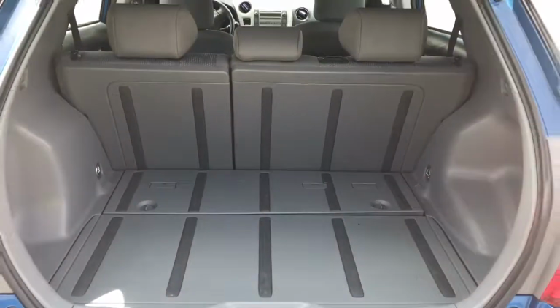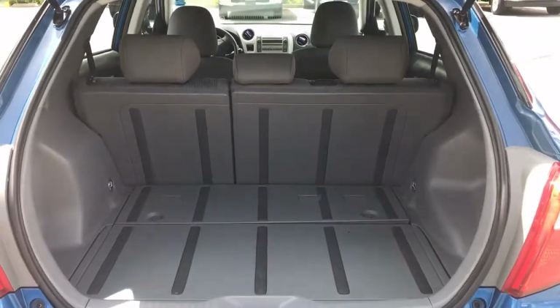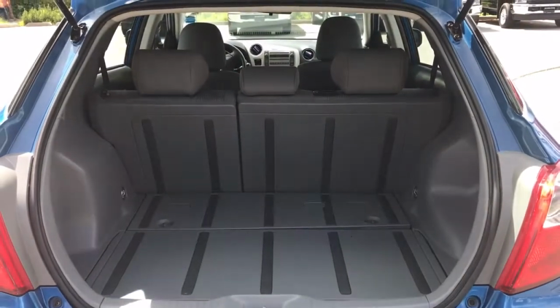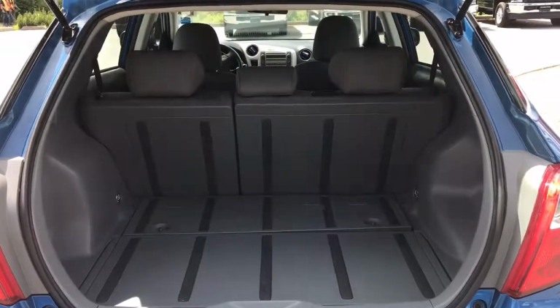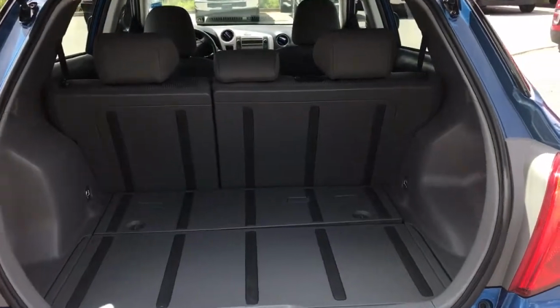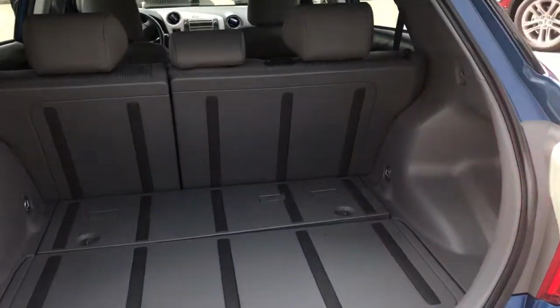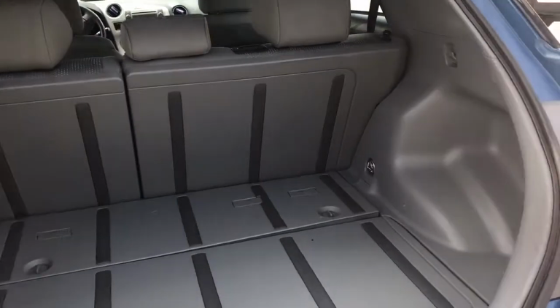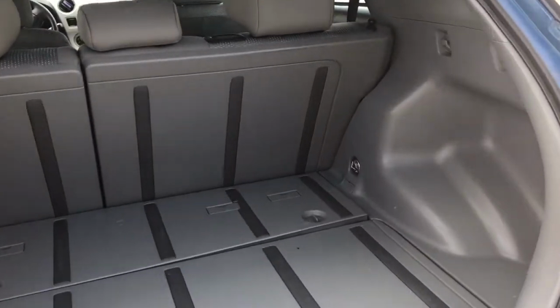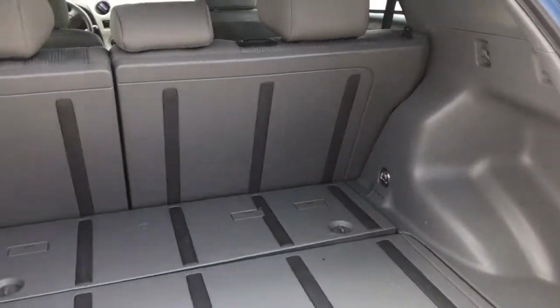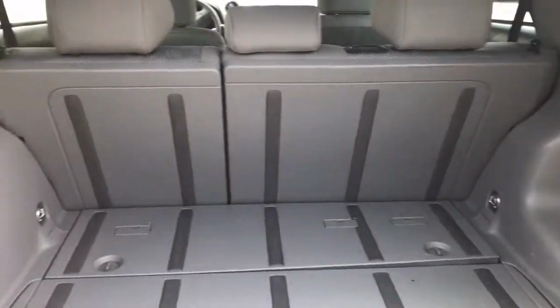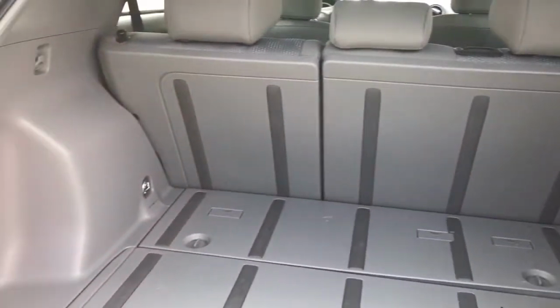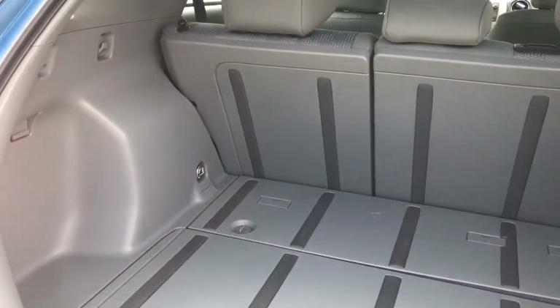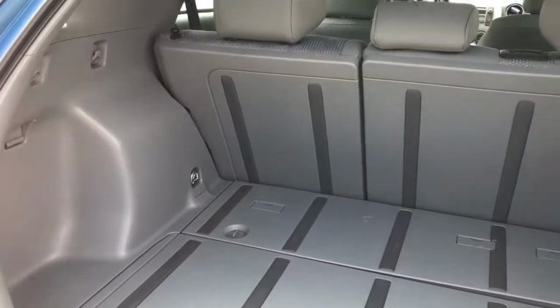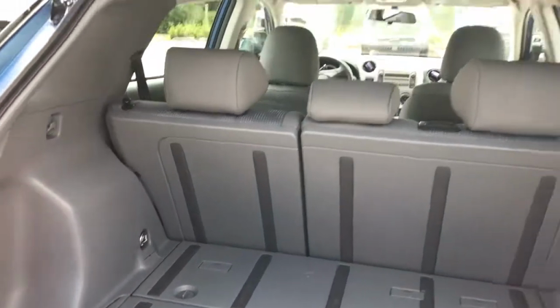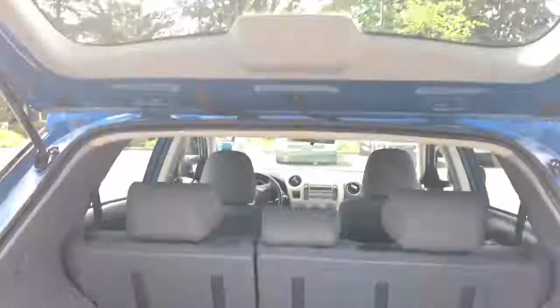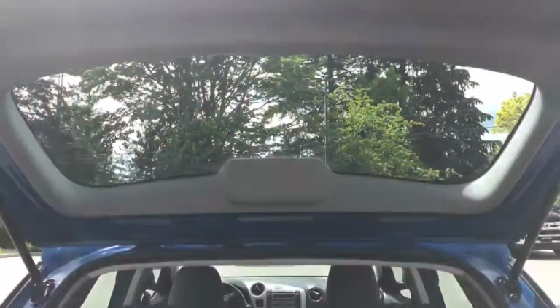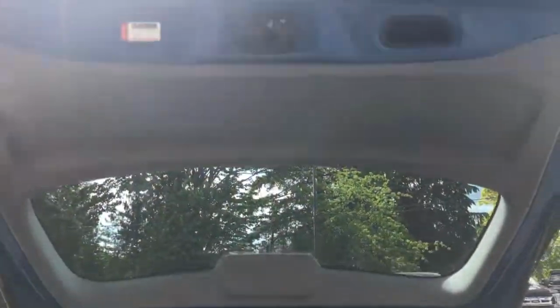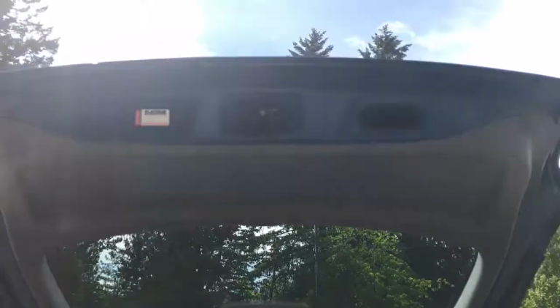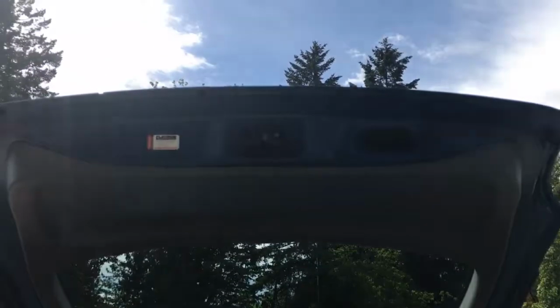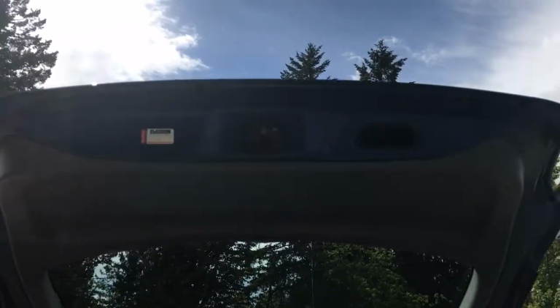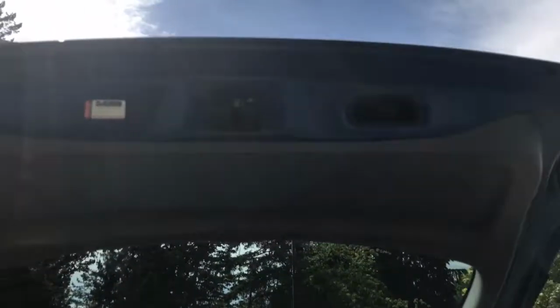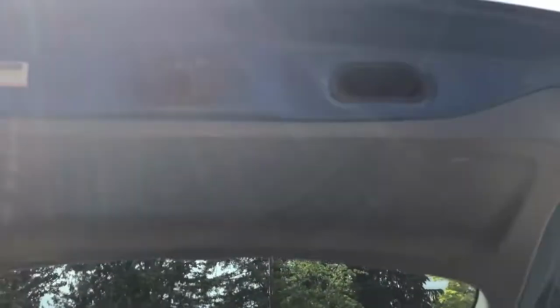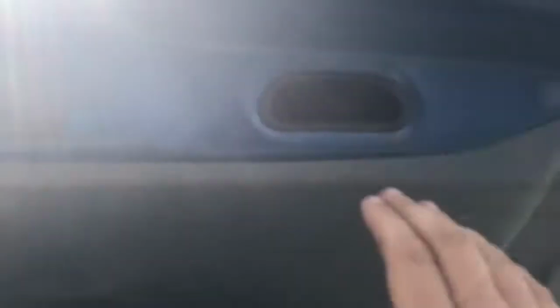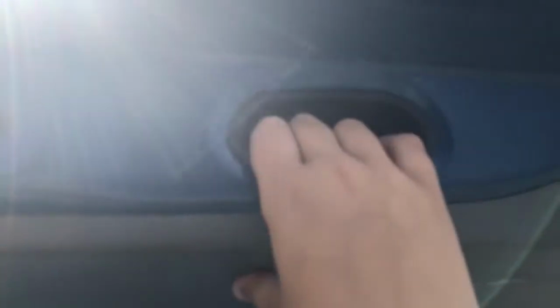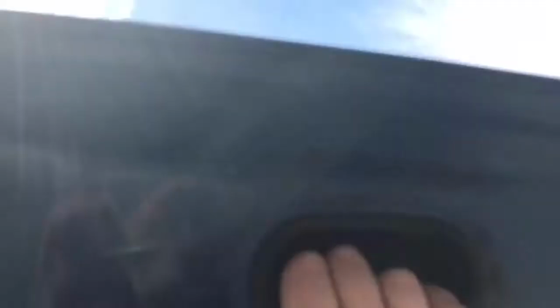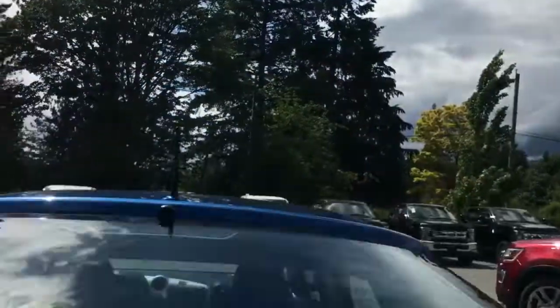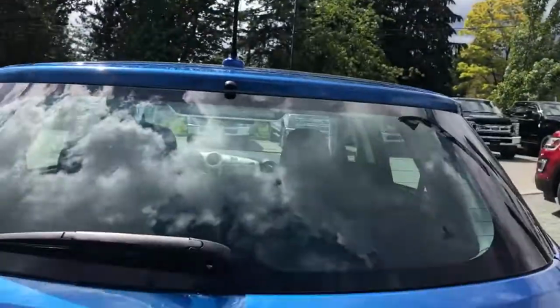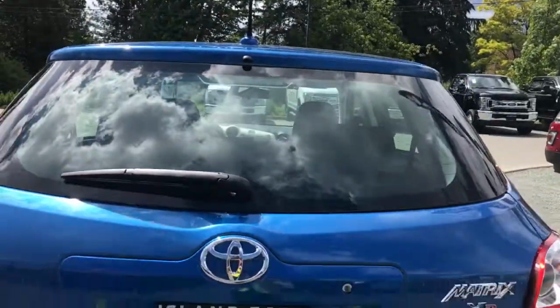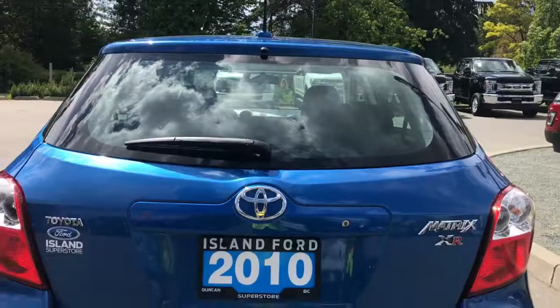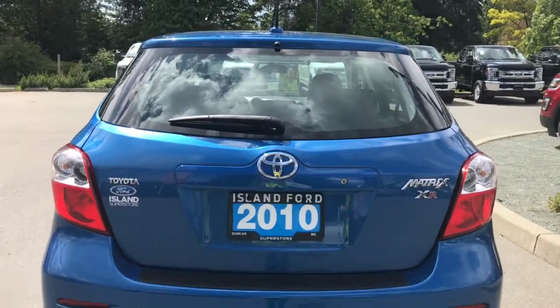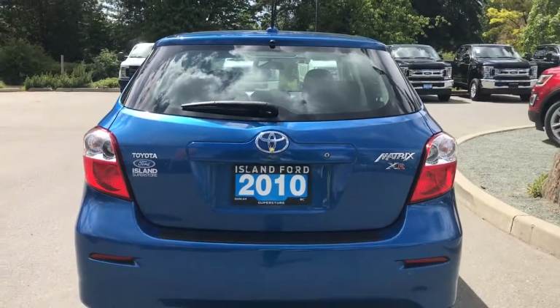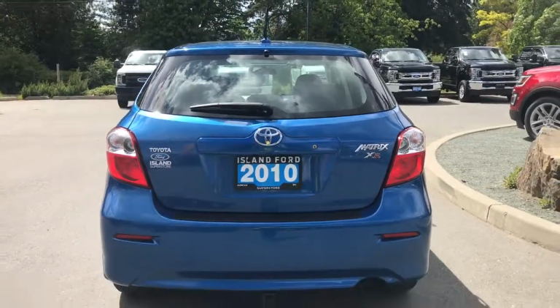You'll notice the inside is nice and roomy. There are also tie-downs on both left and right-hand sides, as well as anchors. When you're ready to close up that trunk, there's a handle on the right-hand side. Simply put your hand in that handle and pull down — and it's now securely closed.